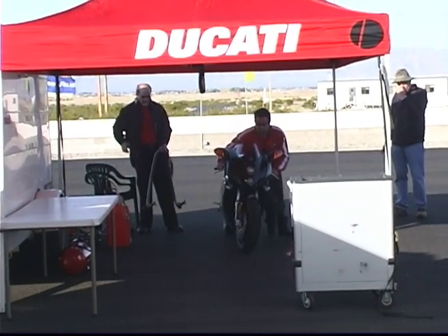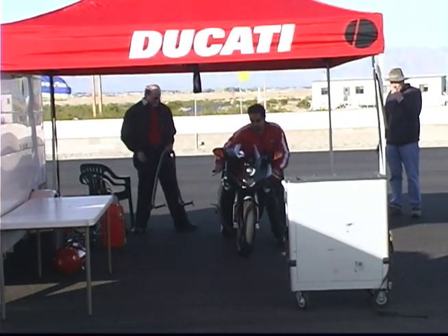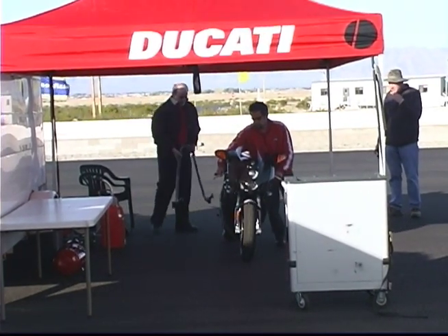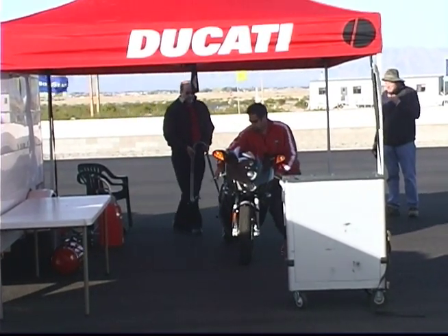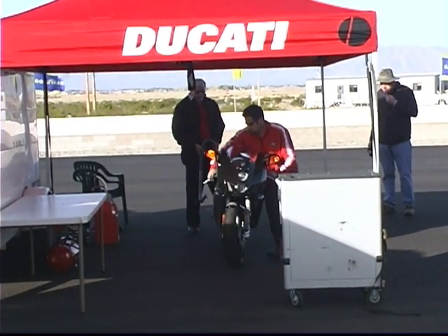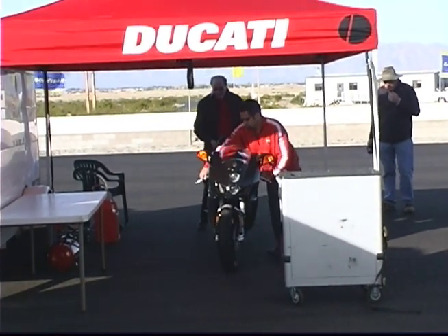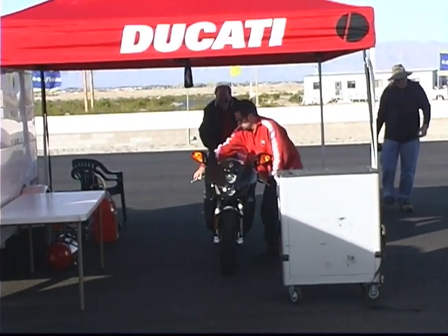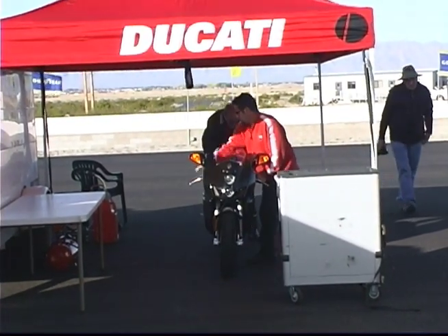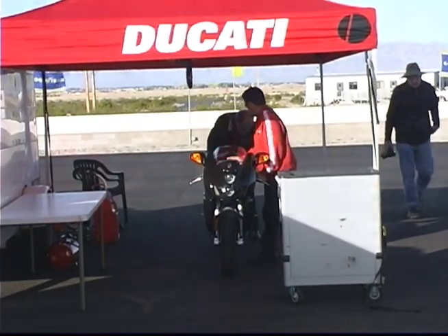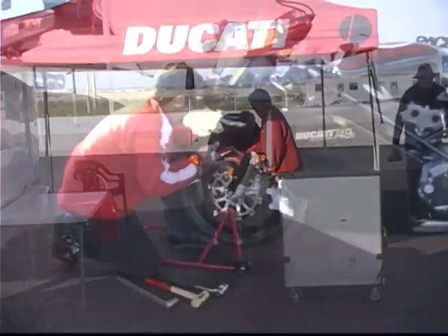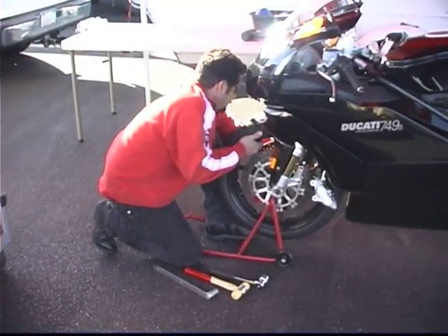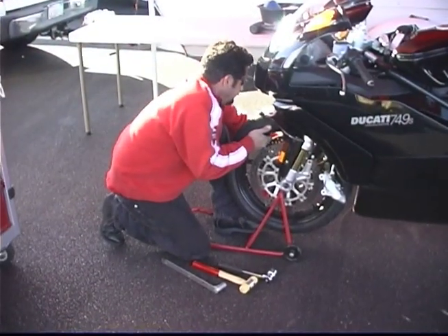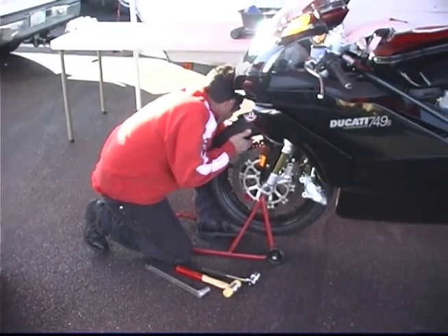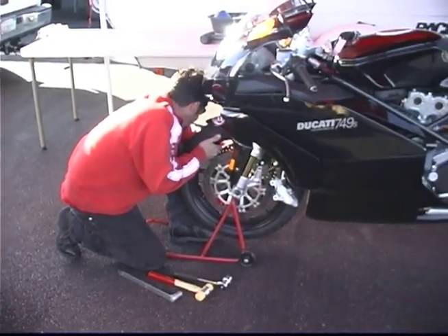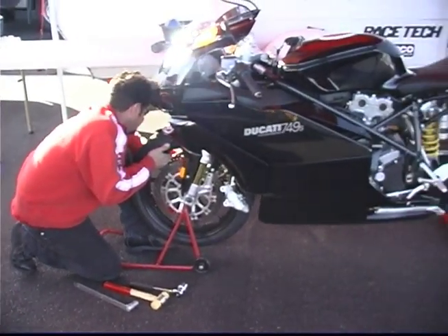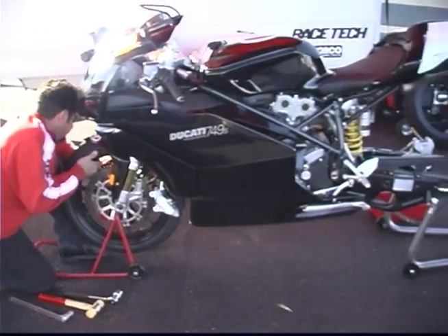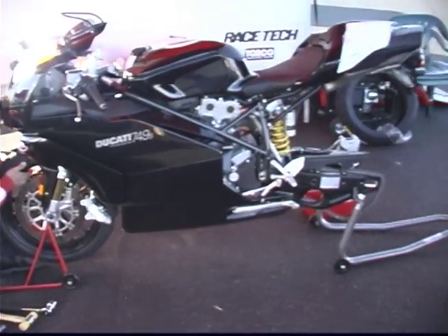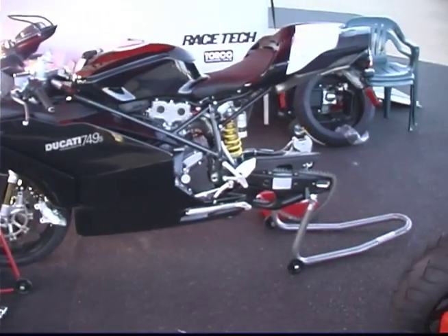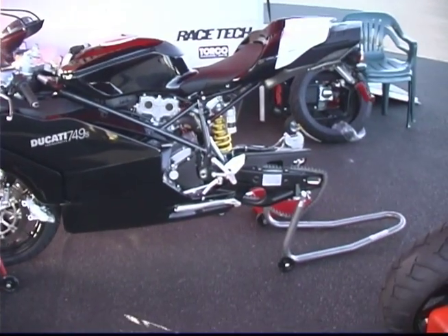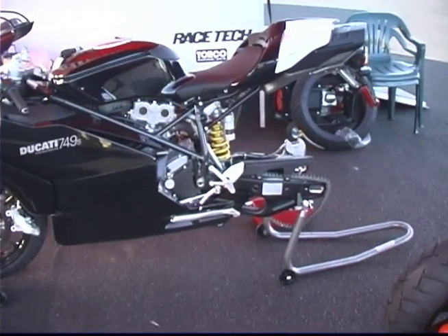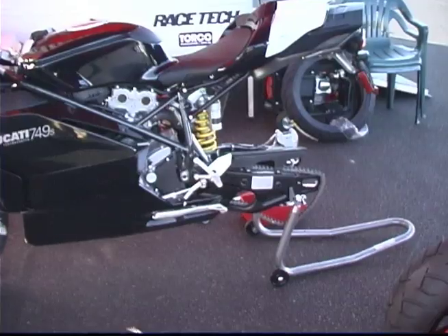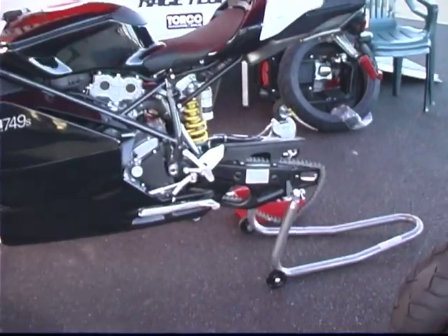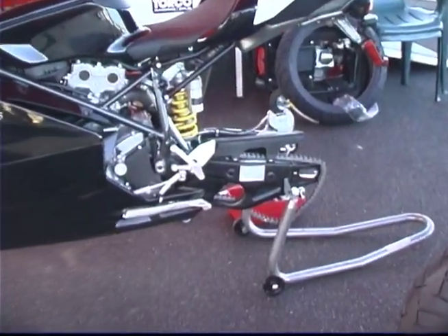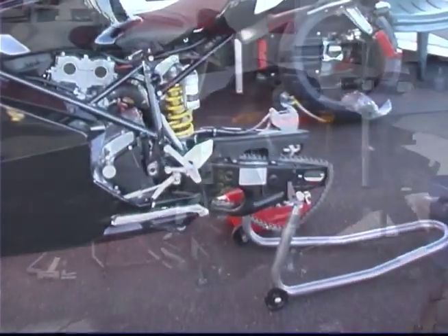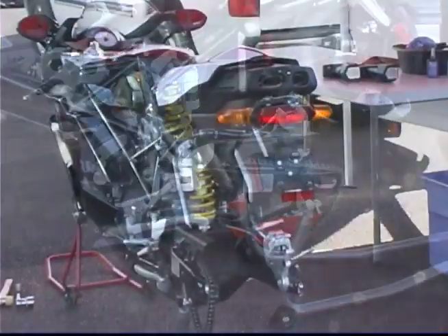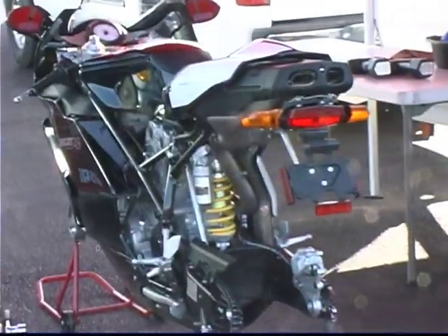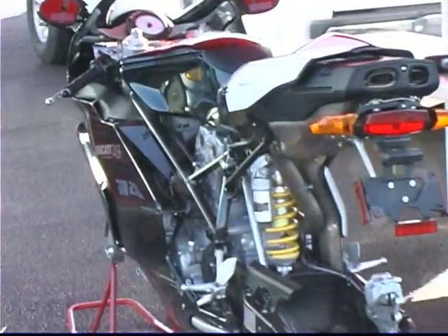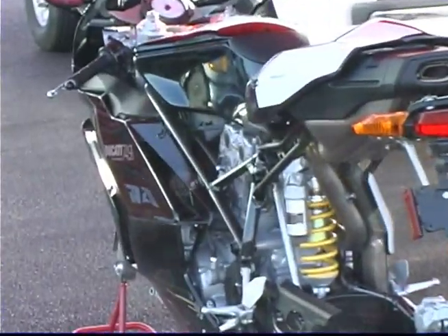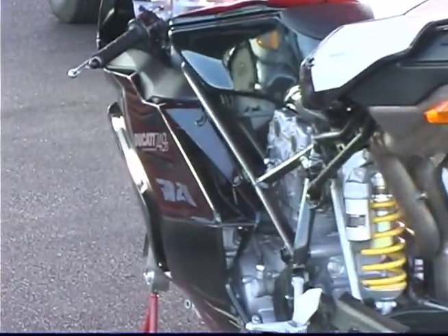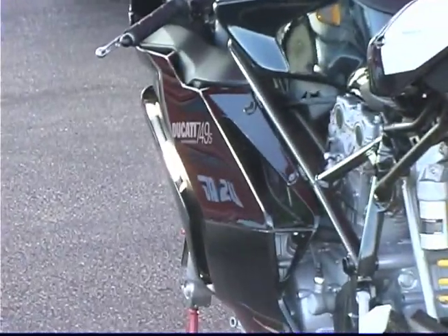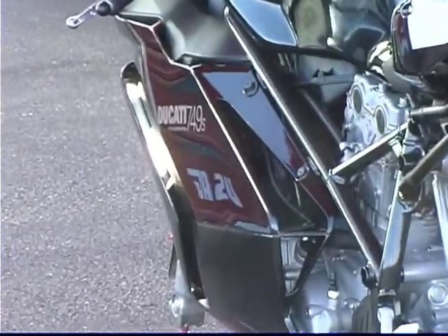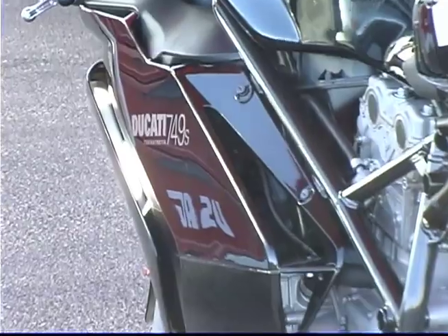This is about as close as we'll get to riding for the Ducati Corsa race team, as factory representatives were on hand to prep the 749S for our race track sessions. Looking nearly identical to the 999 Superbike, the 749 boasts enviable DNA.